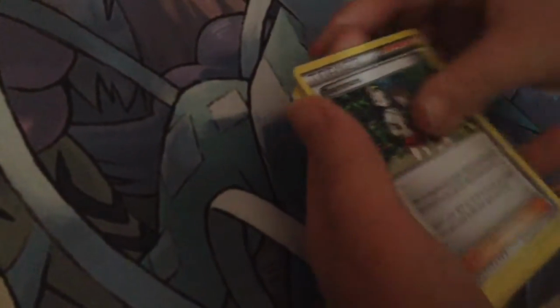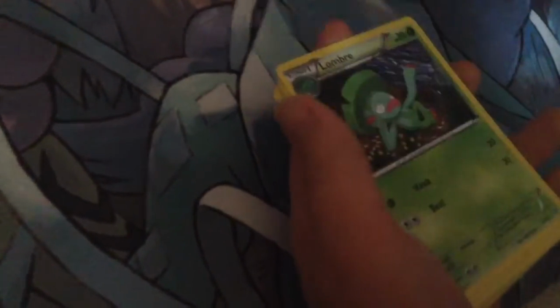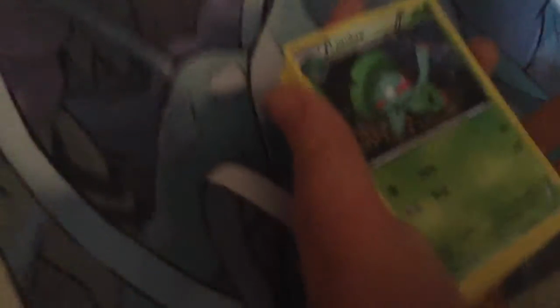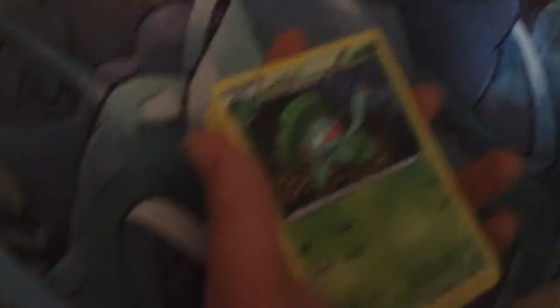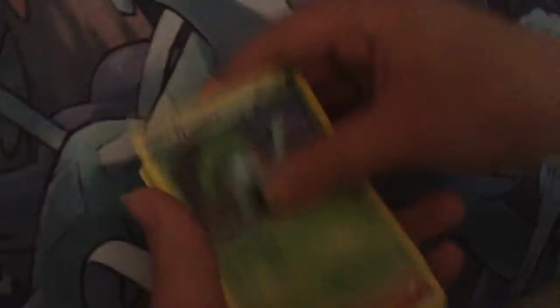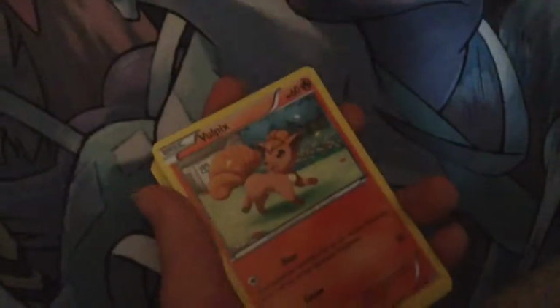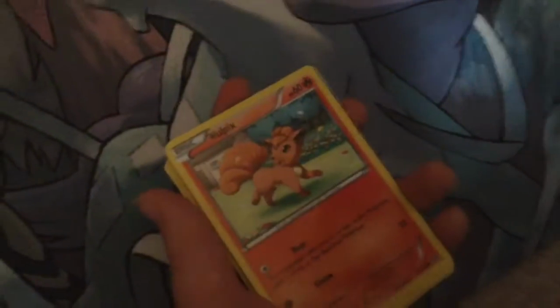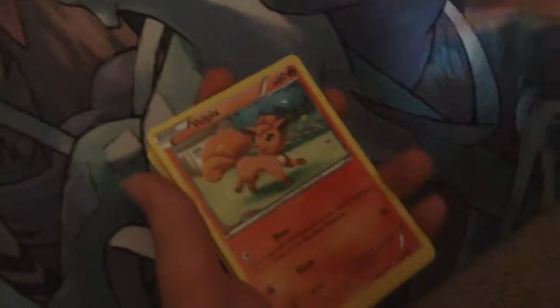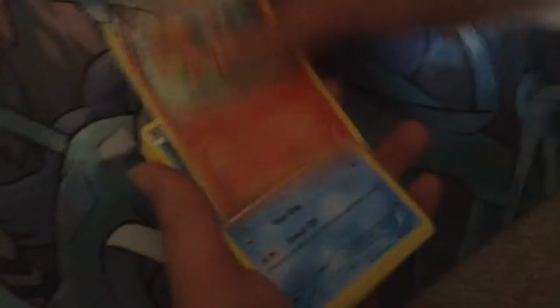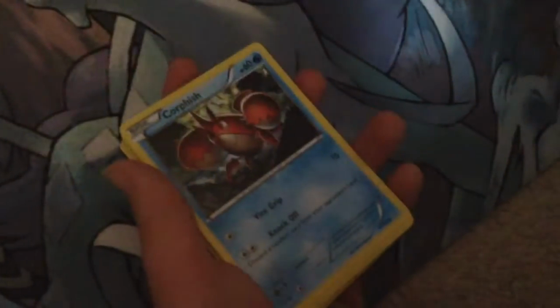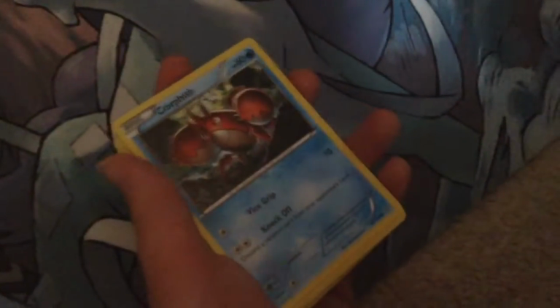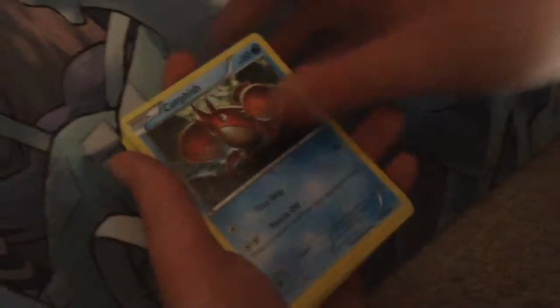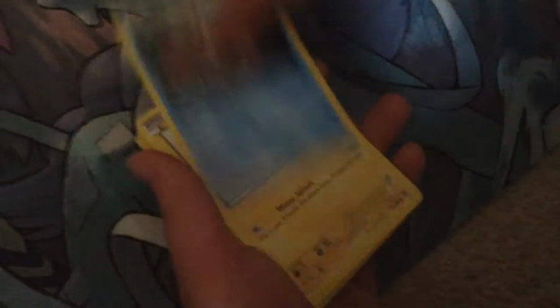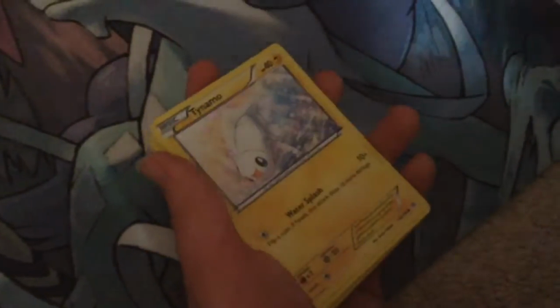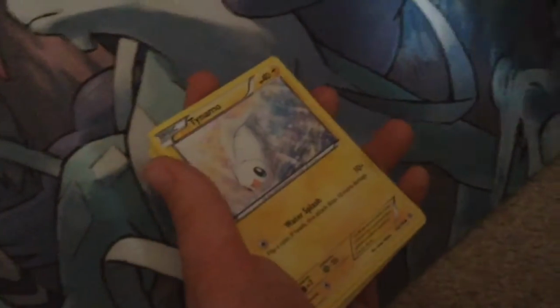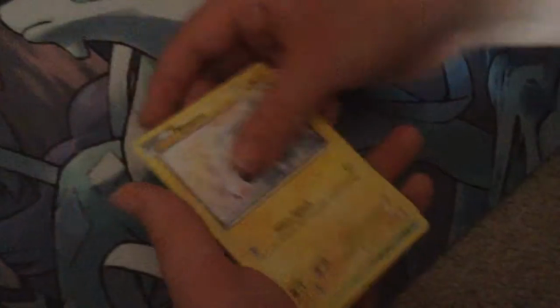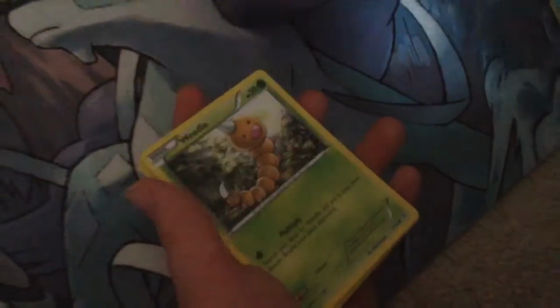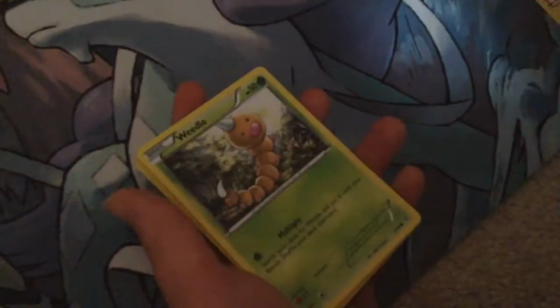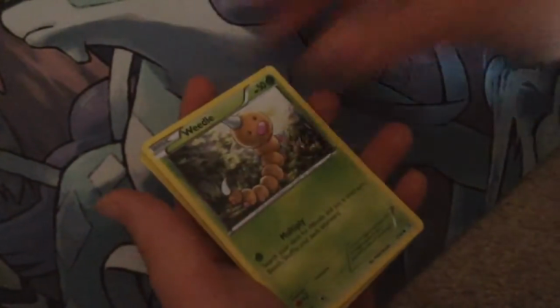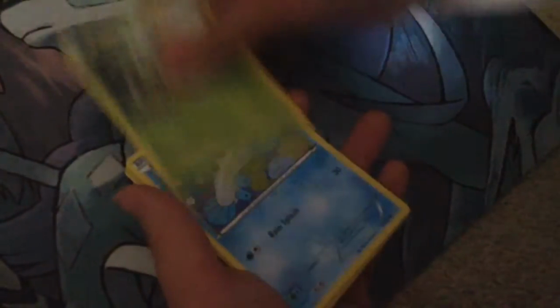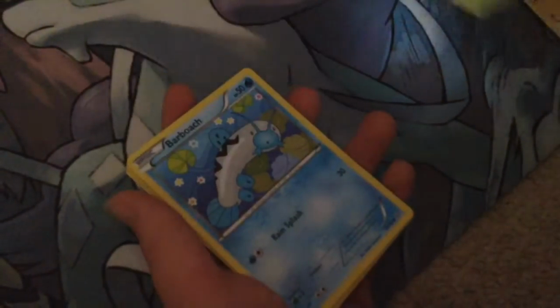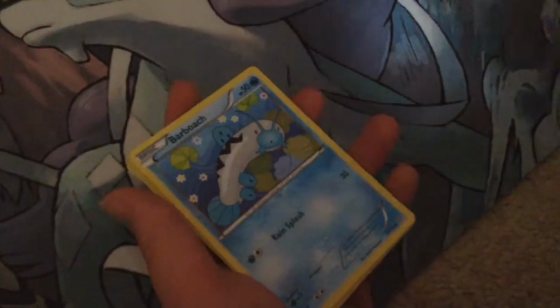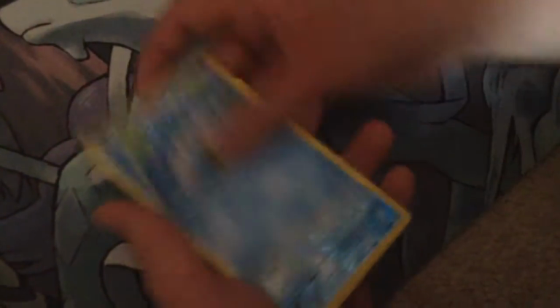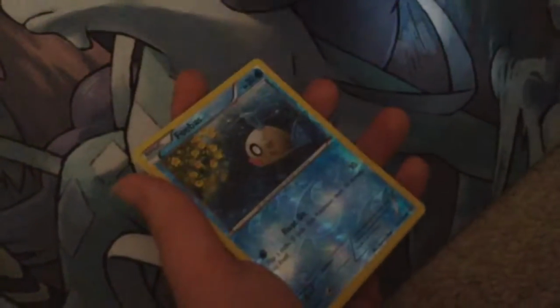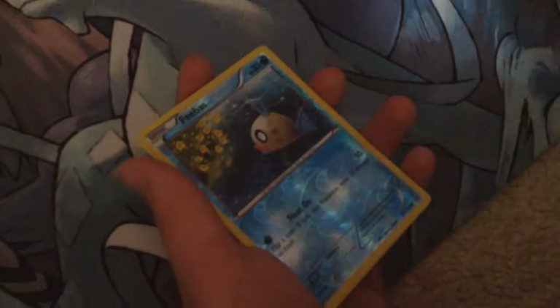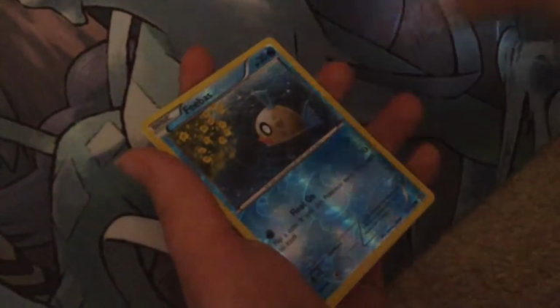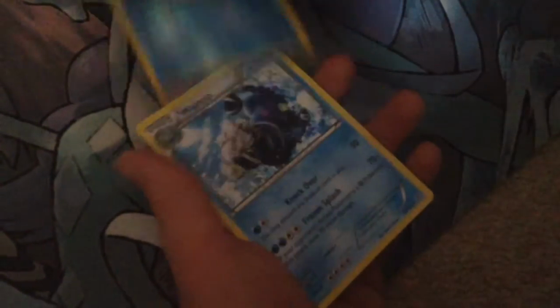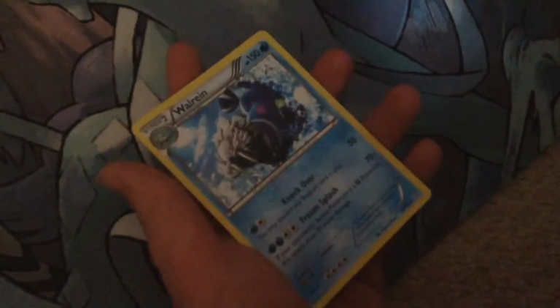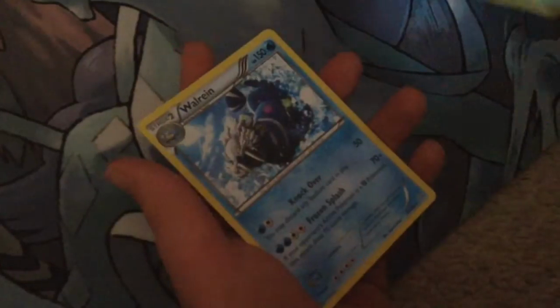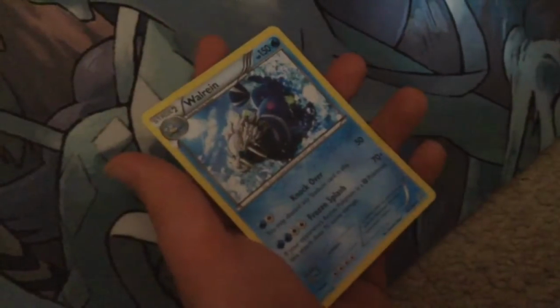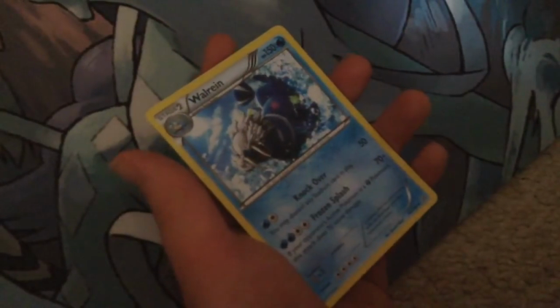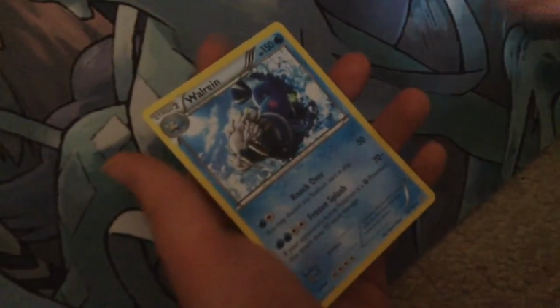And pack 34. I got an Electric, a Teammate, a Lumber, a Vulpix, a Corphish, a Tyano, a Weedle, a Burbrocher, and a Feebath, and a Whirling.